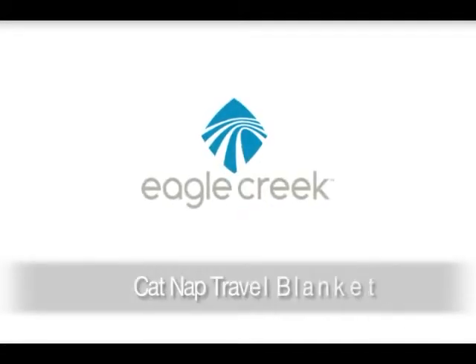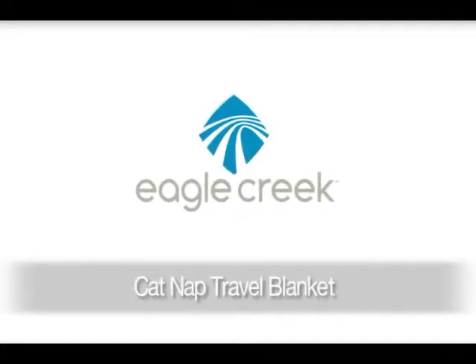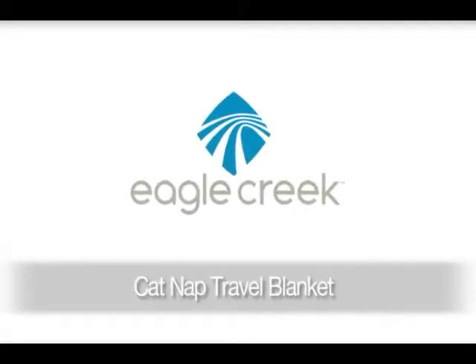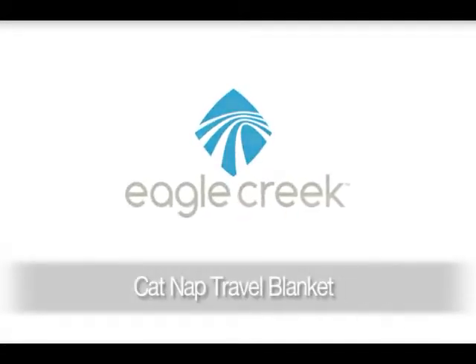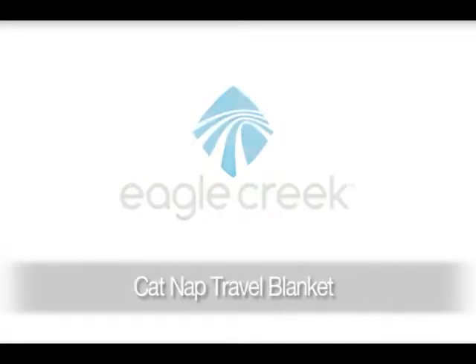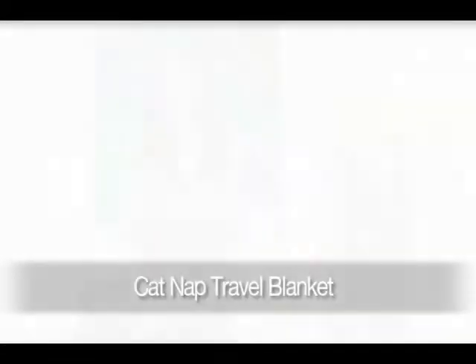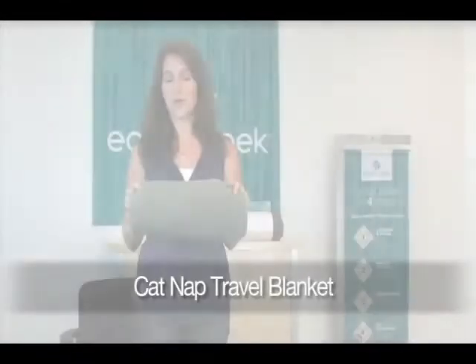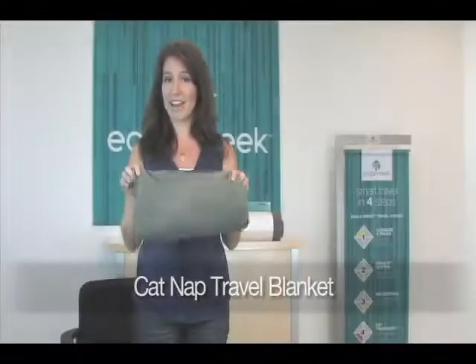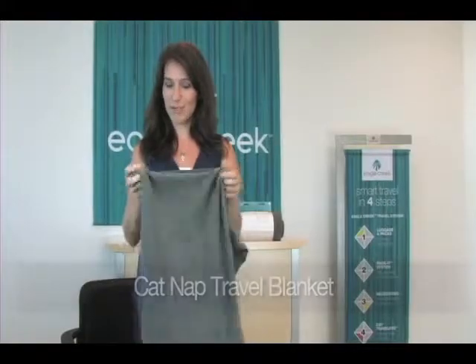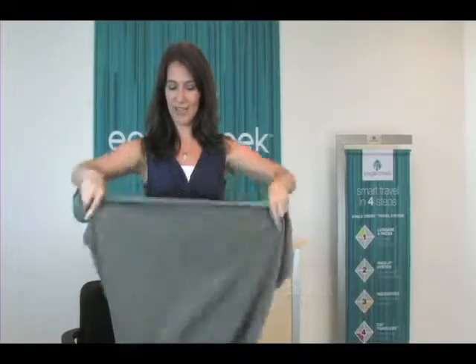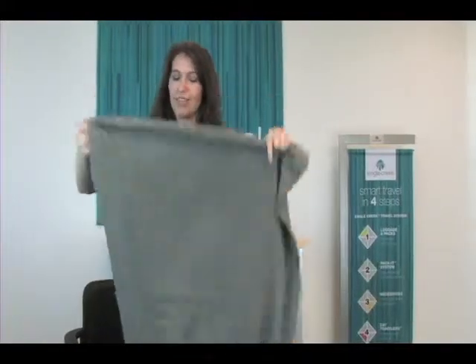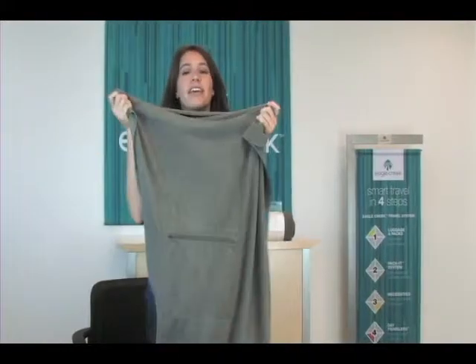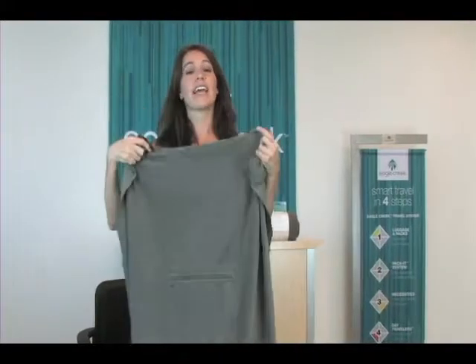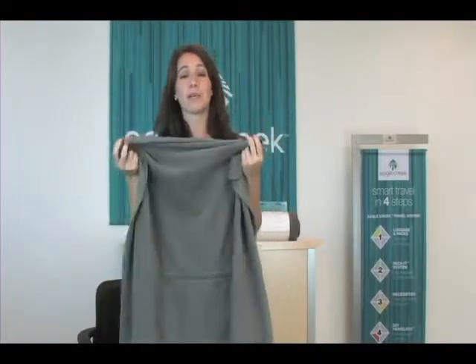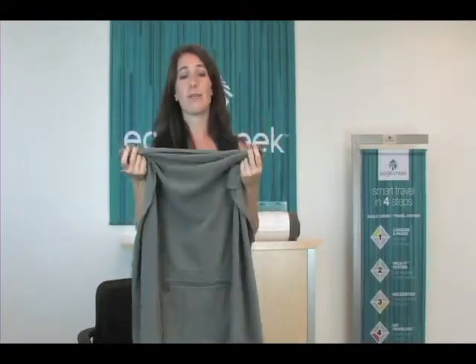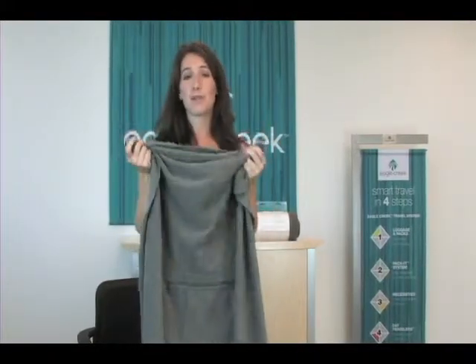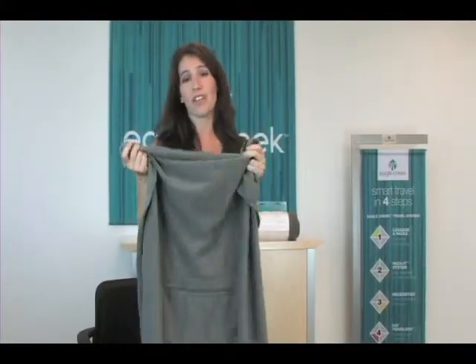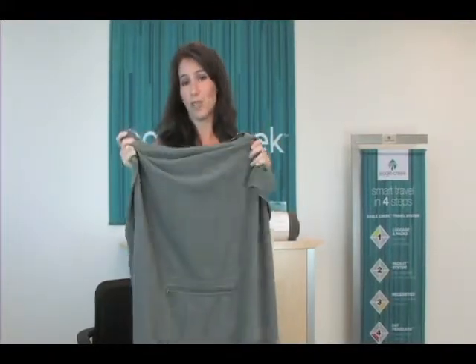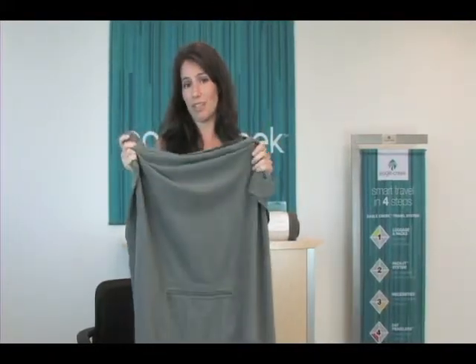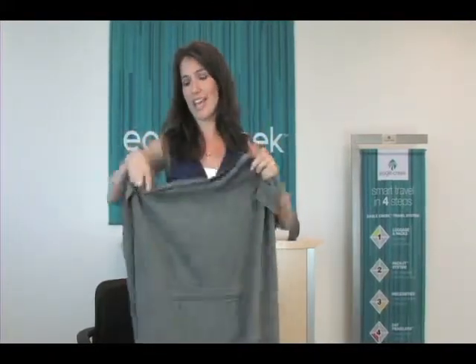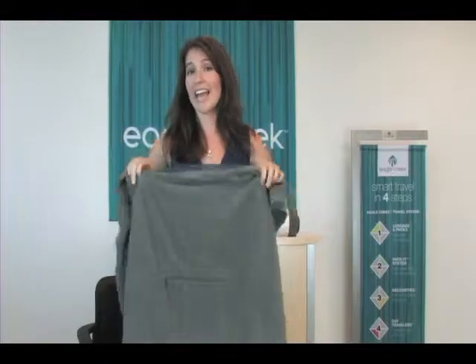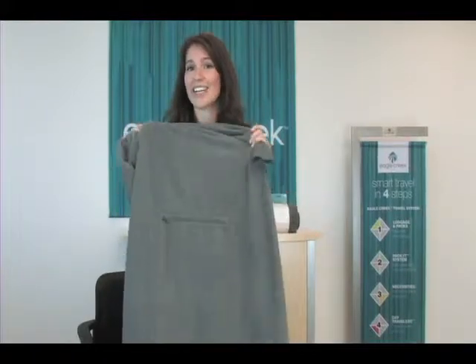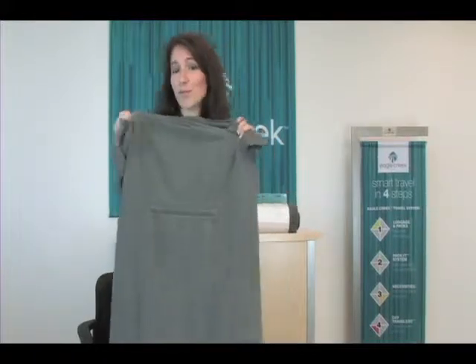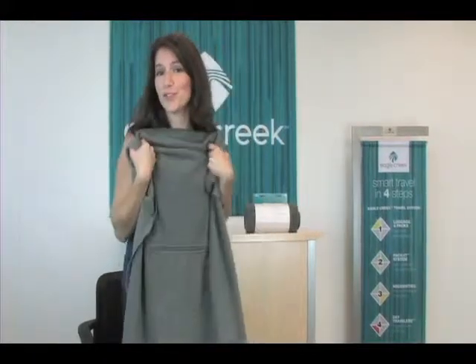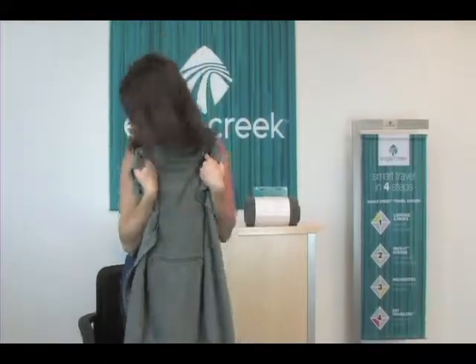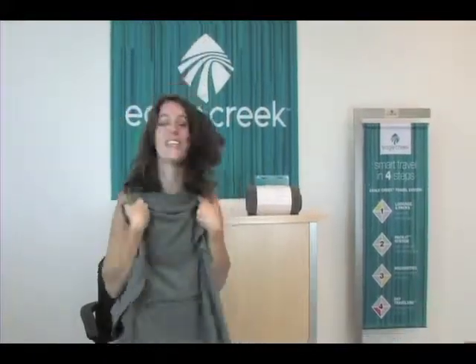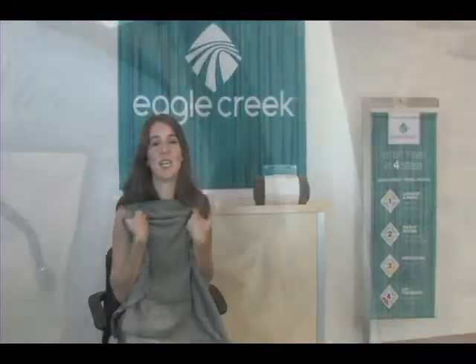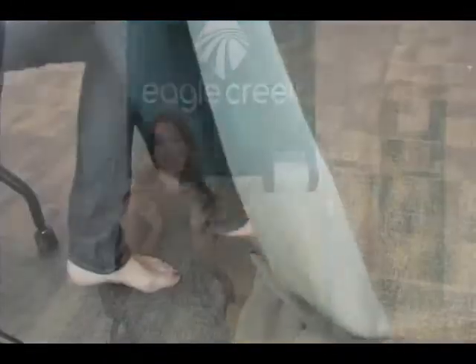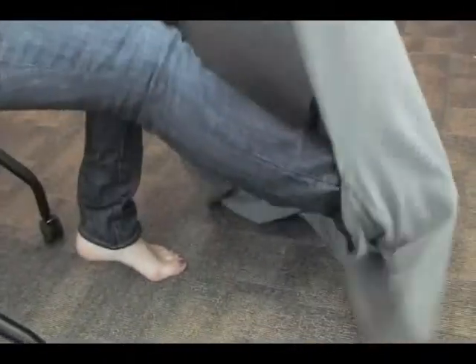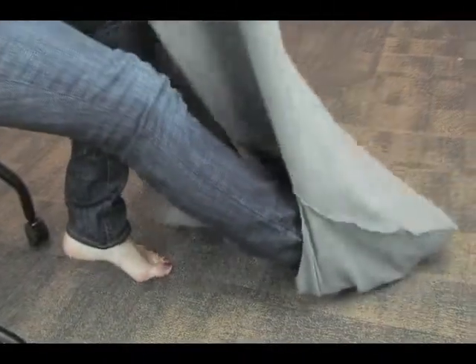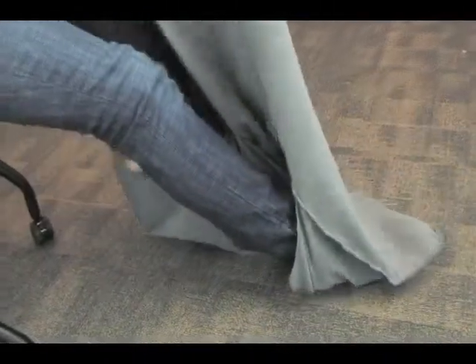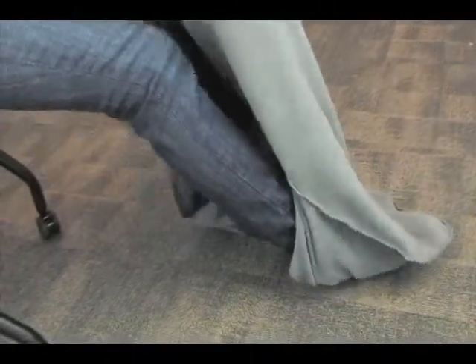Hi, I'm Jessica with Eagle Creek and I'm here today to show you our cat nap travel blanket. The cat nap travel blanket is made of super soft washable fleece and comes with two foot pockets to keep your feet cuddly warm on the plane.